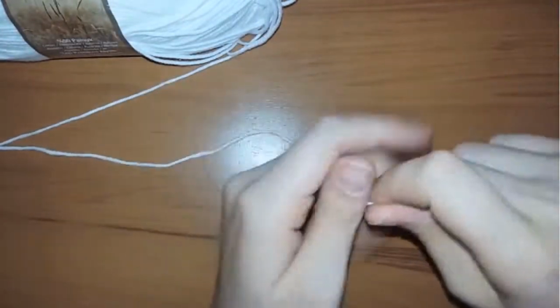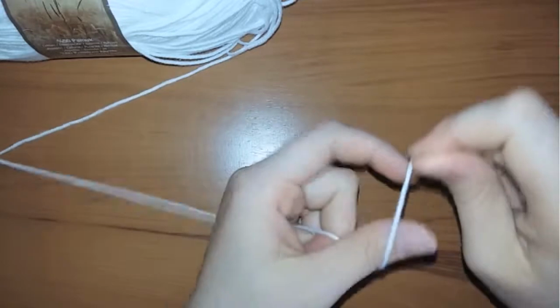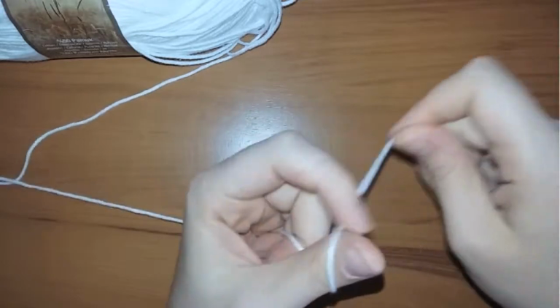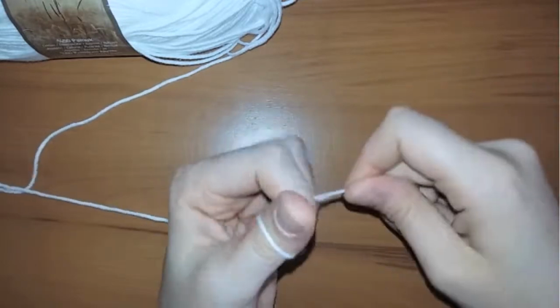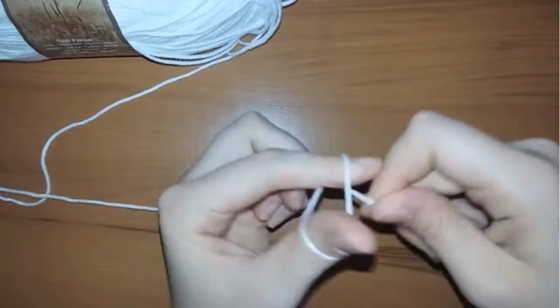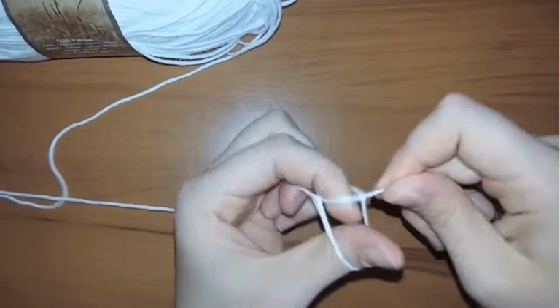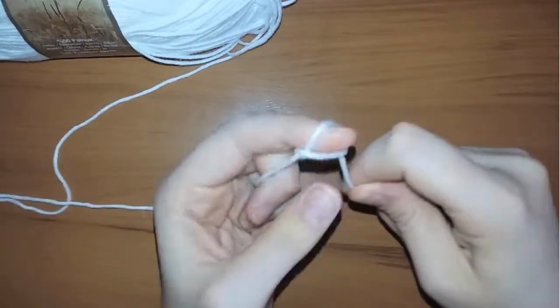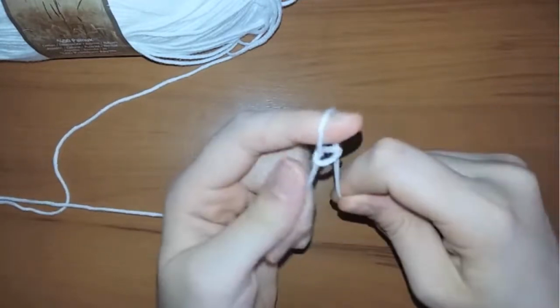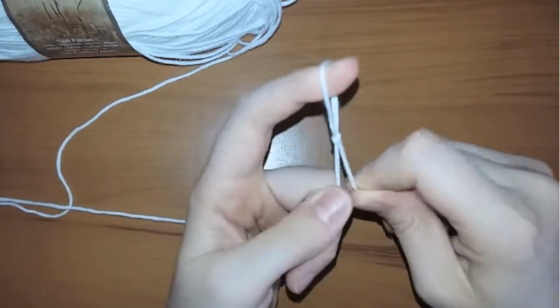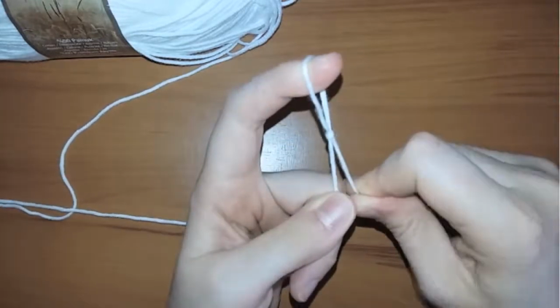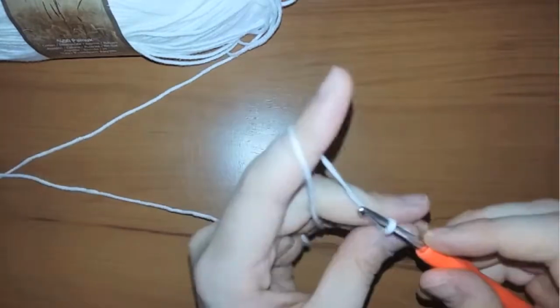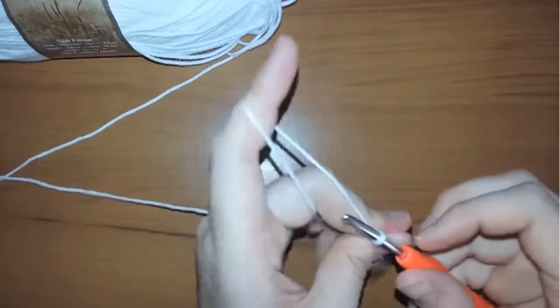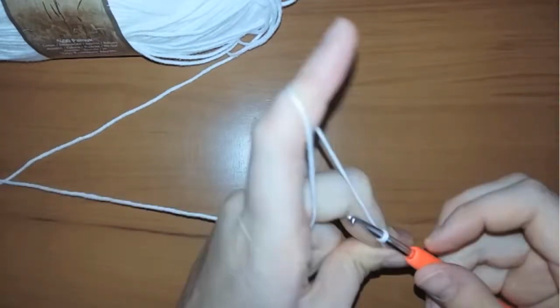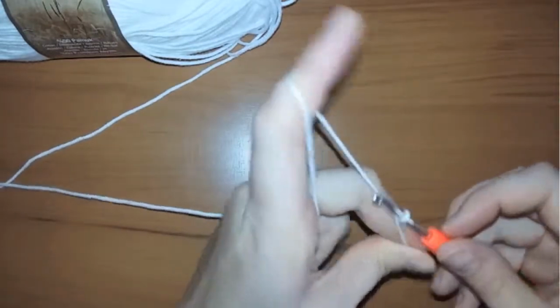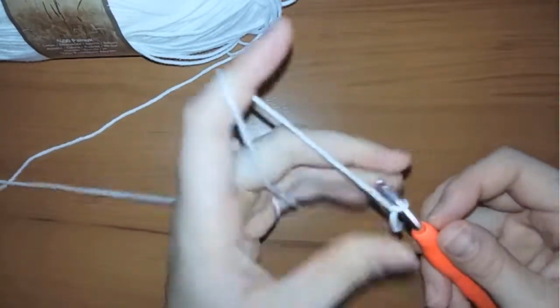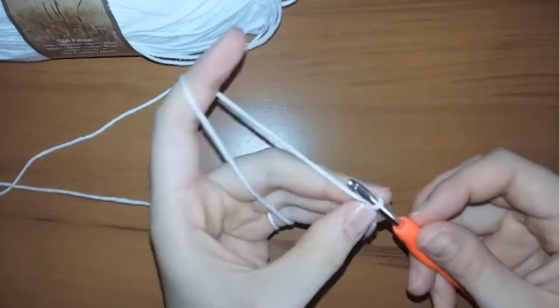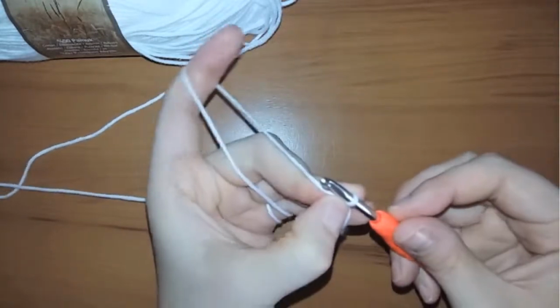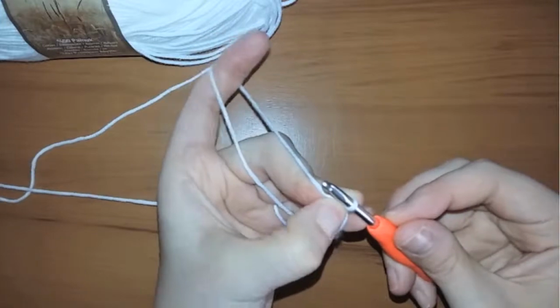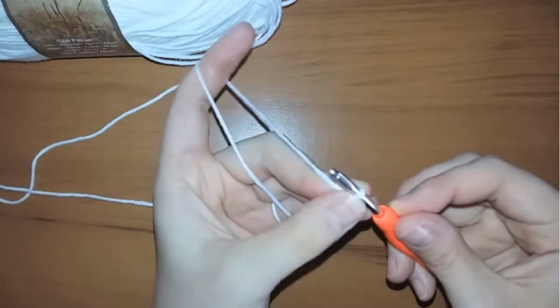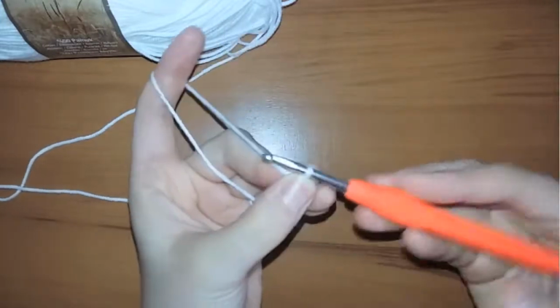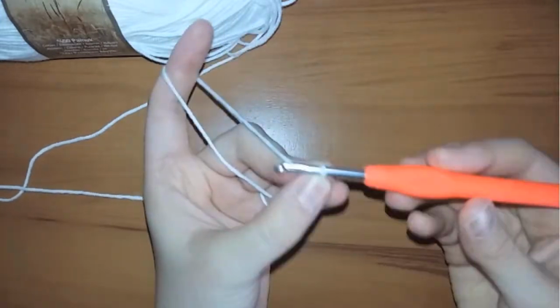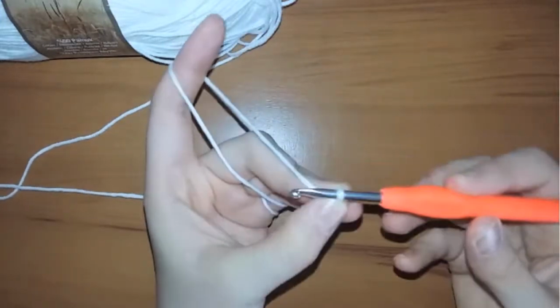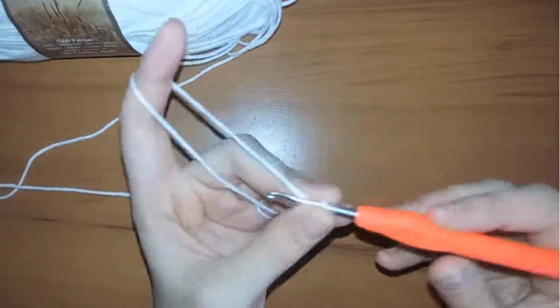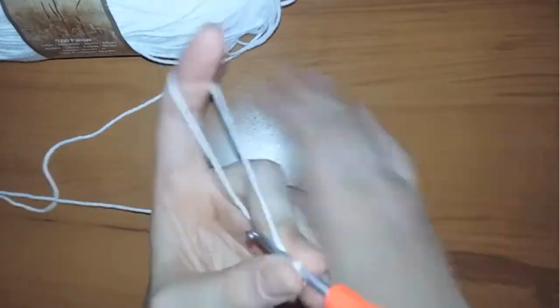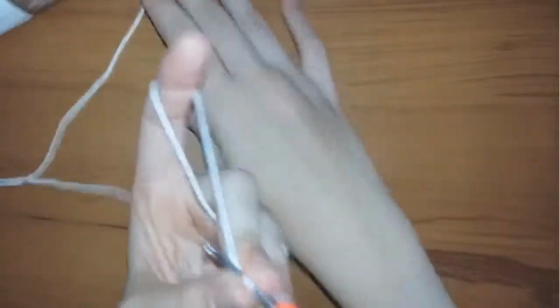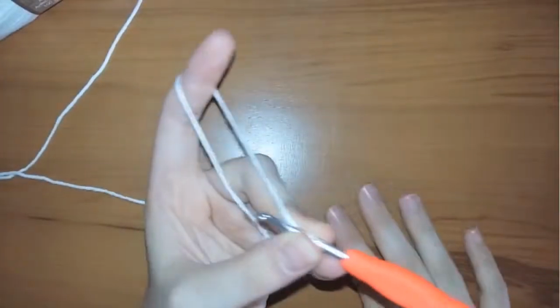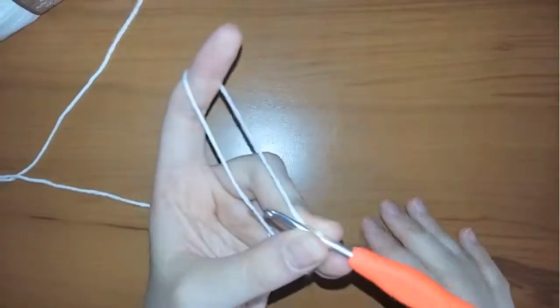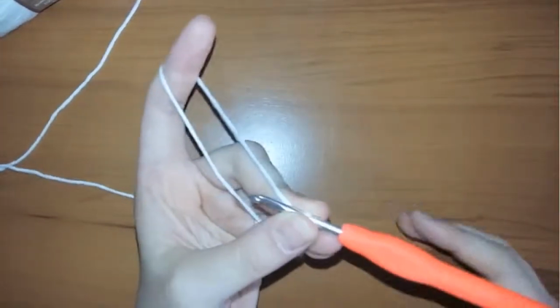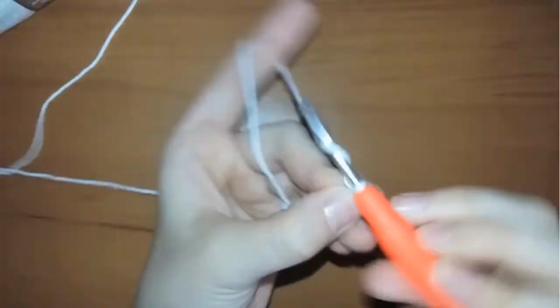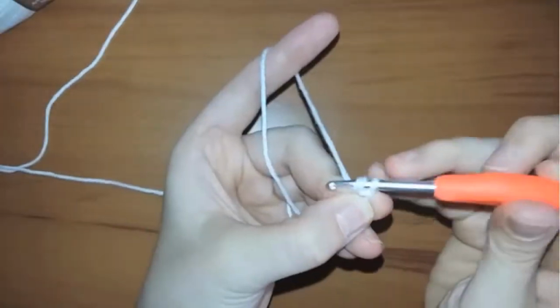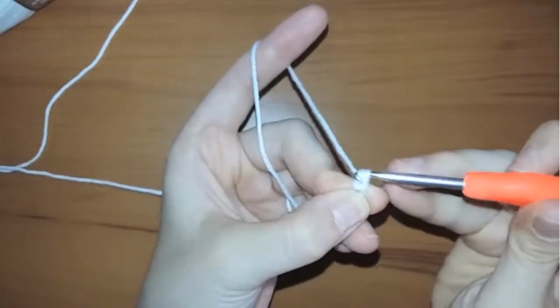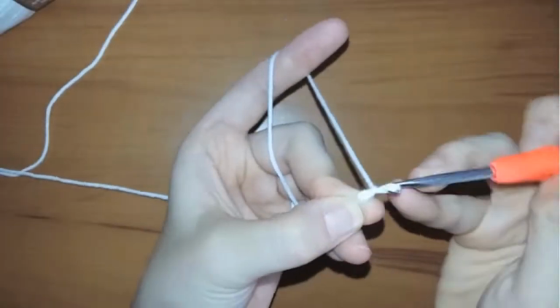I will make the starting knot, then I'm going to chain eight and join them into a ring.